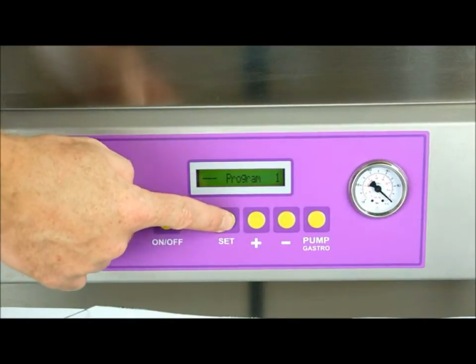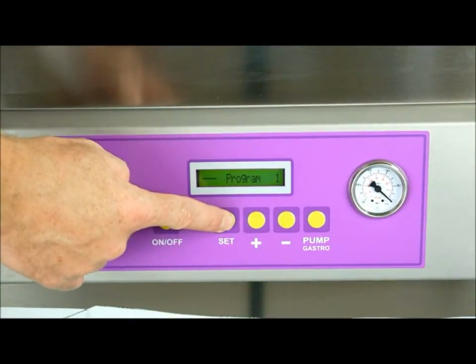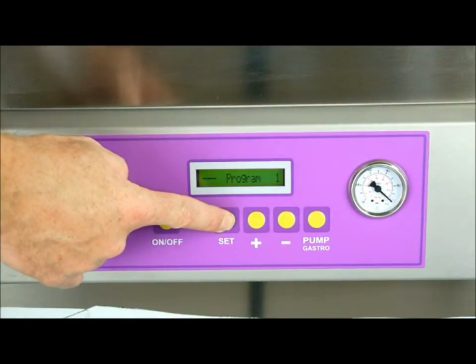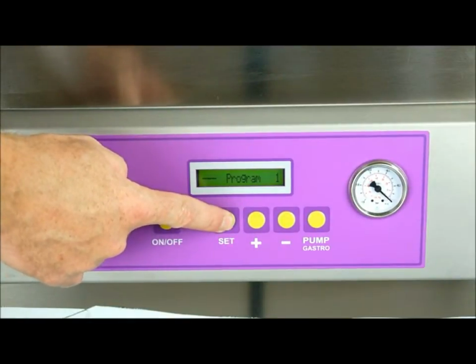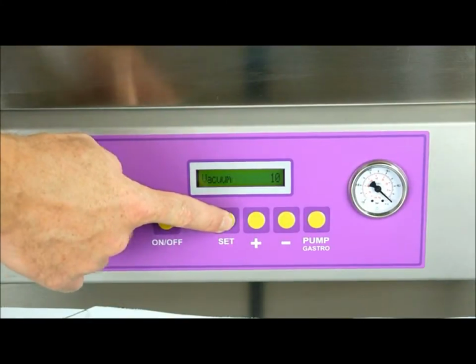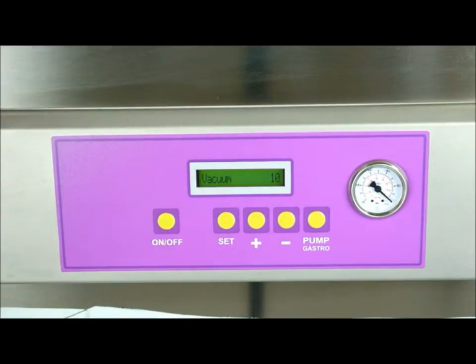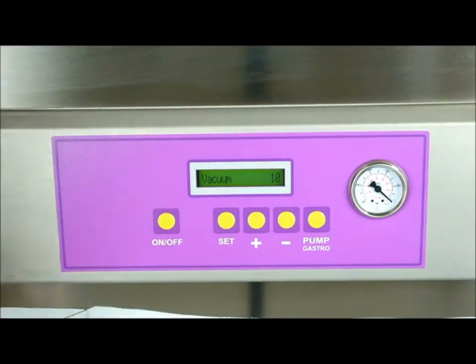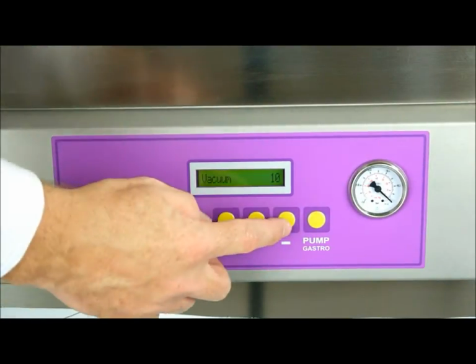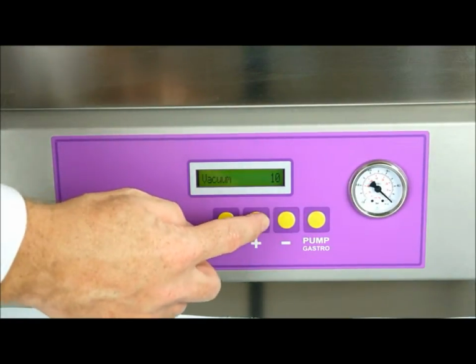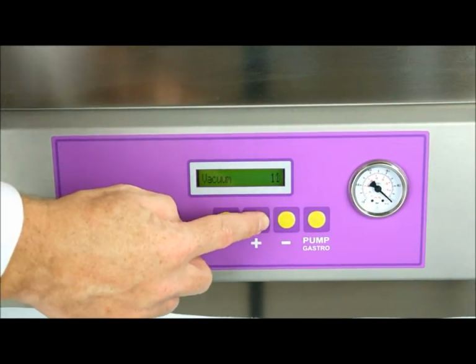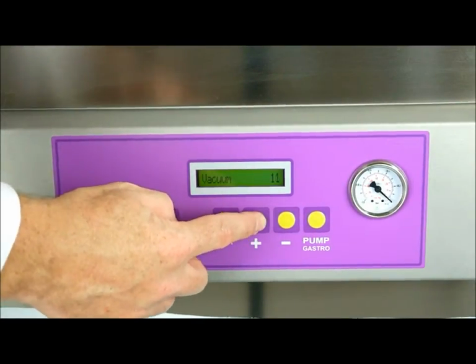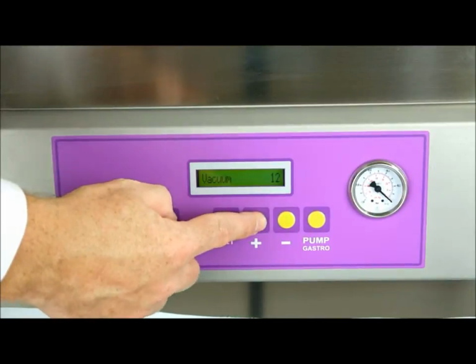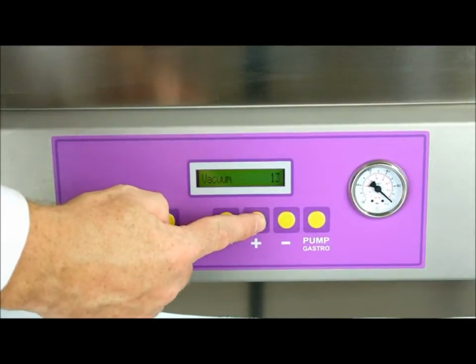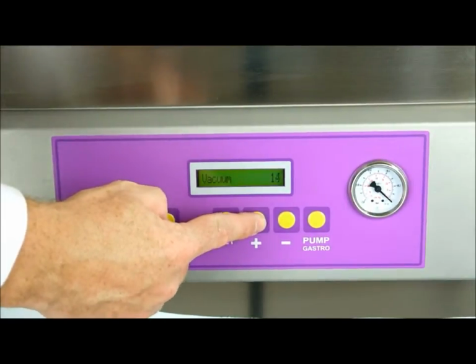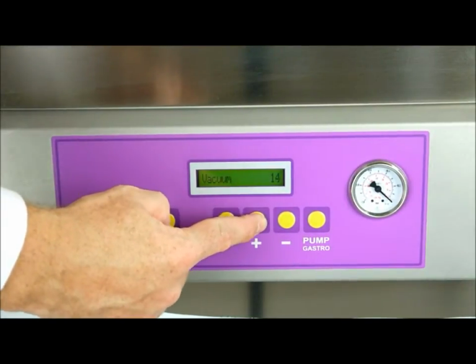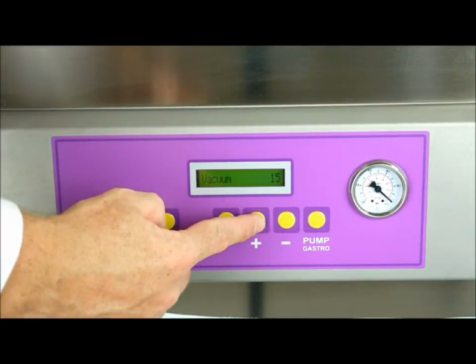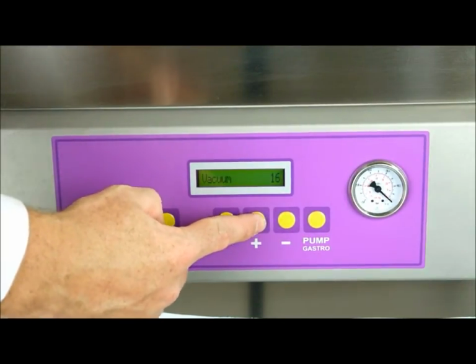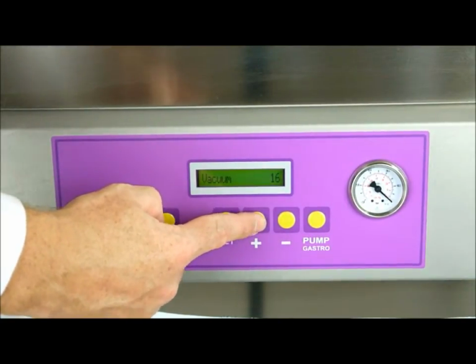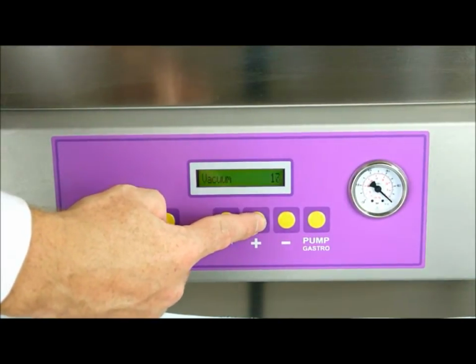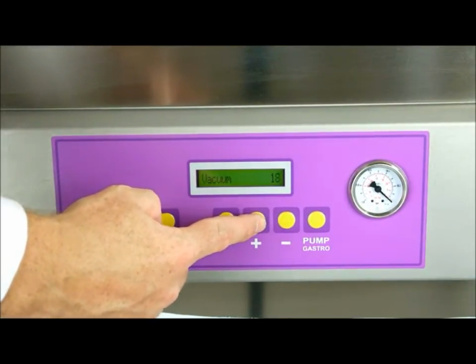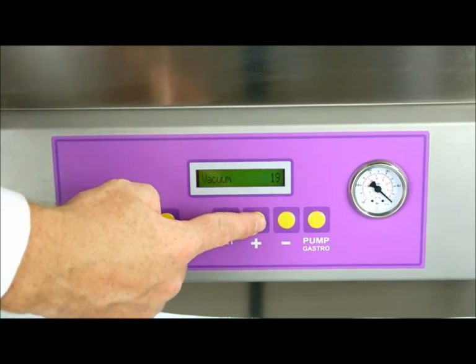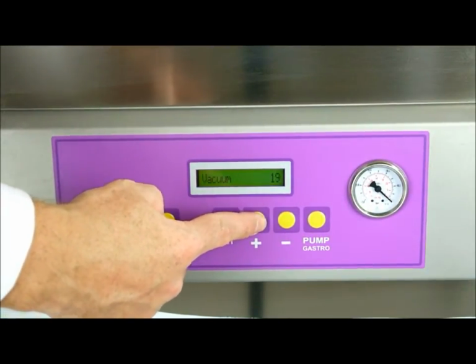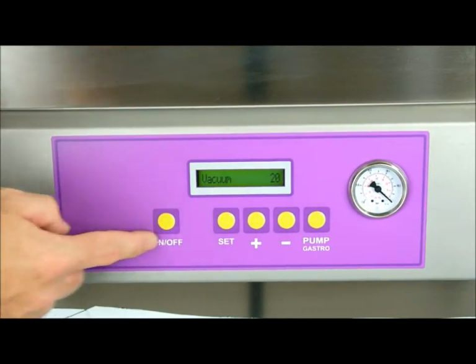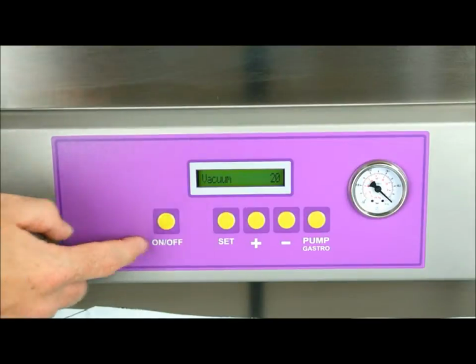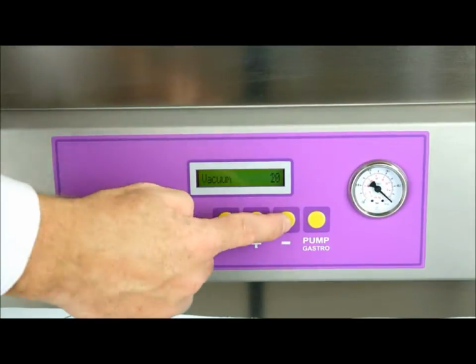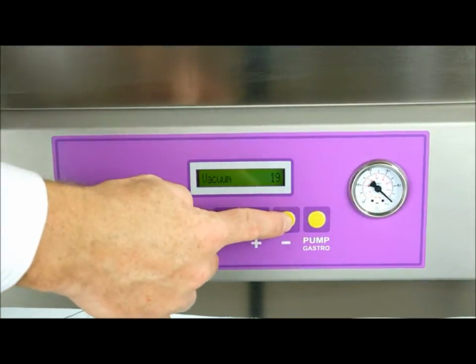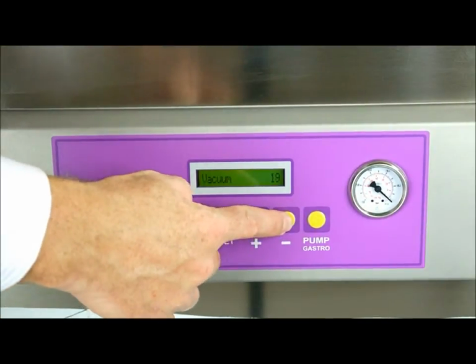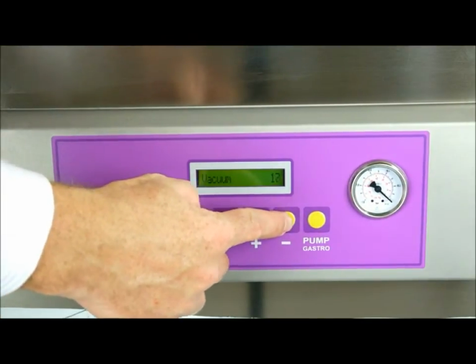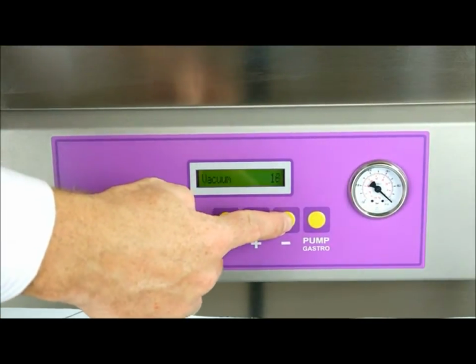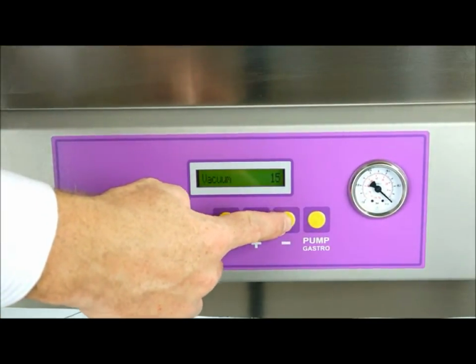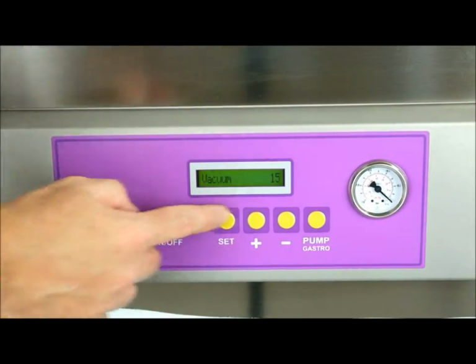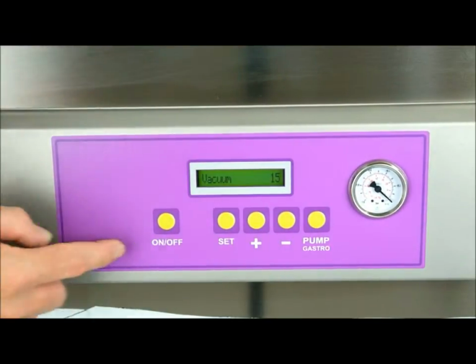You're able to change the parameters of the program. You're able to change the vacuum parameters by simply pressing the up and down keys, and once you've decided what time you want a vacuum for, you press the set key.